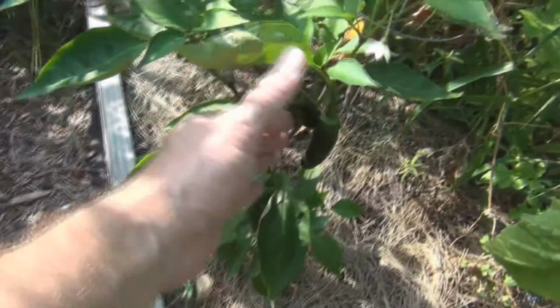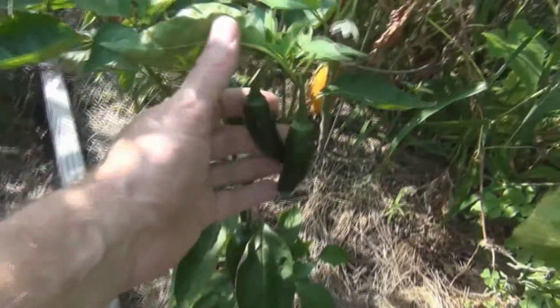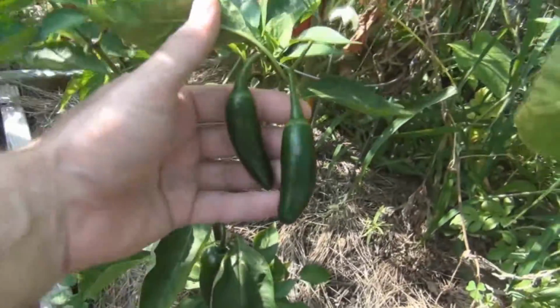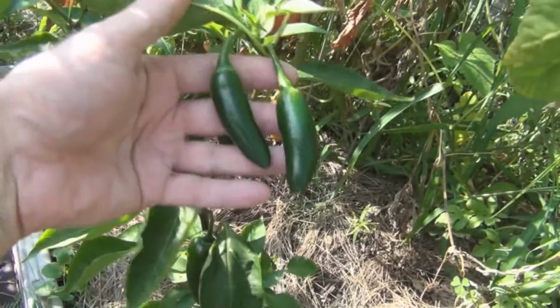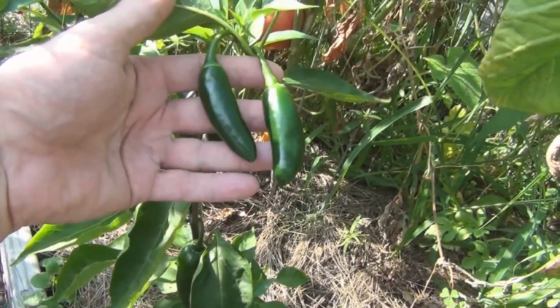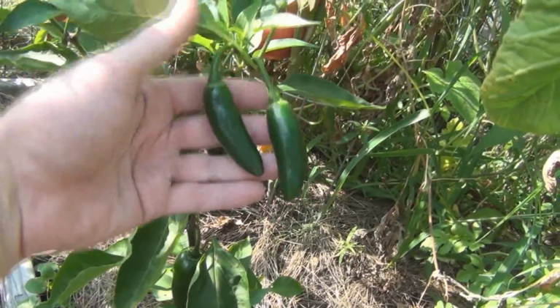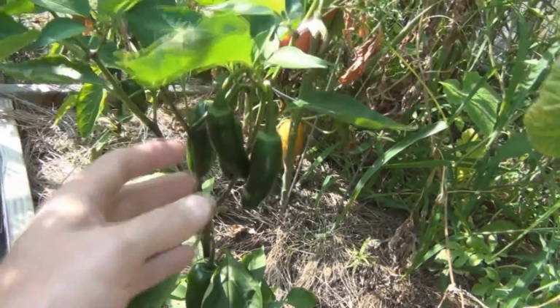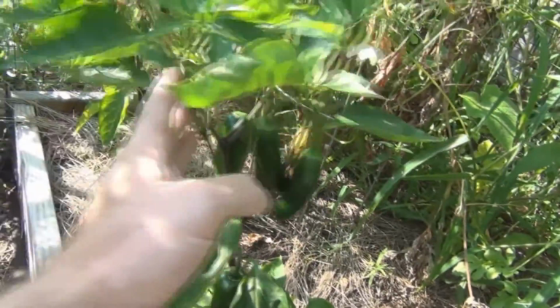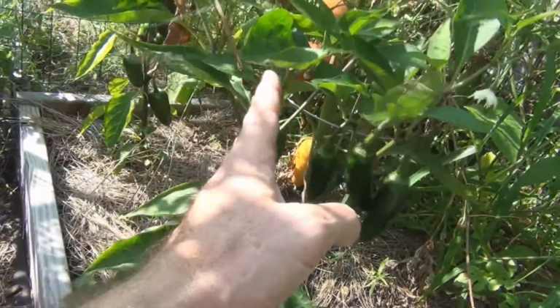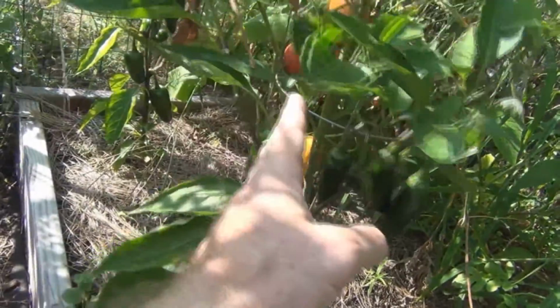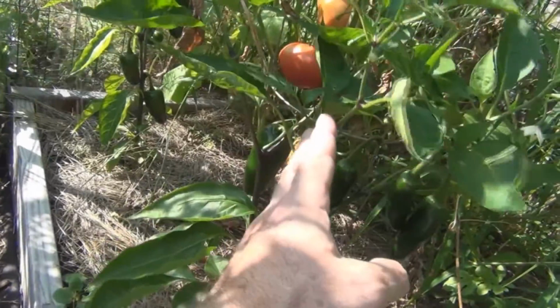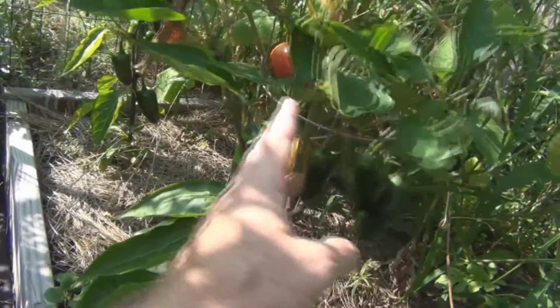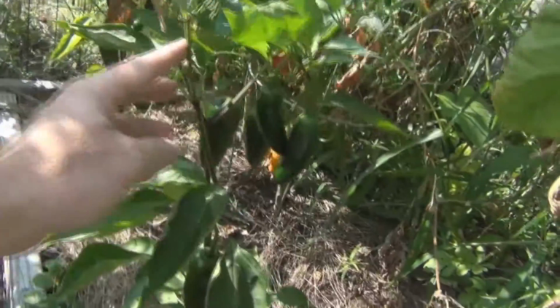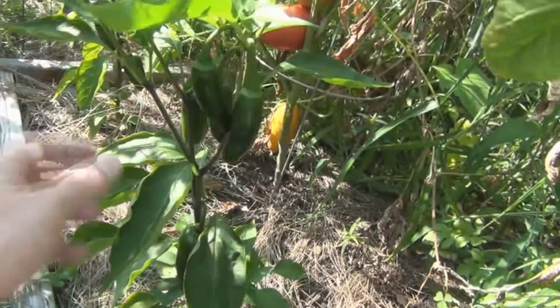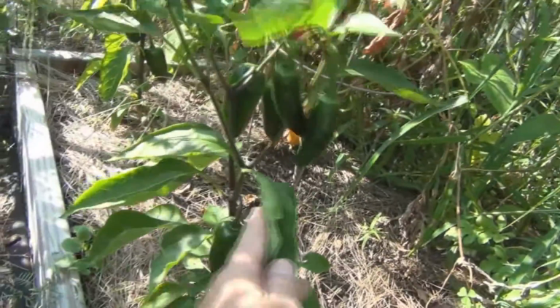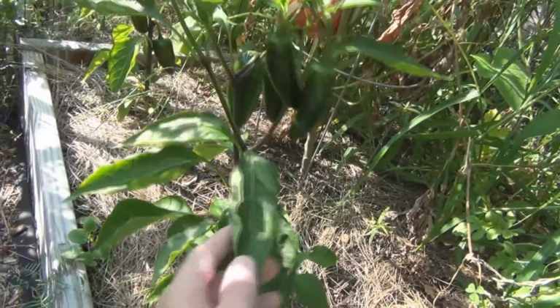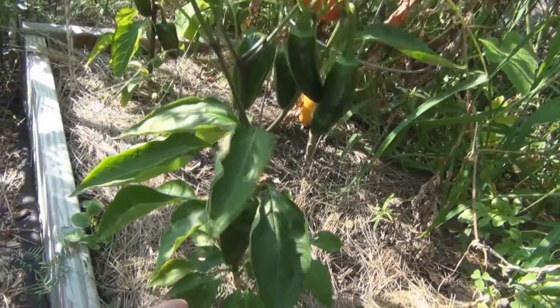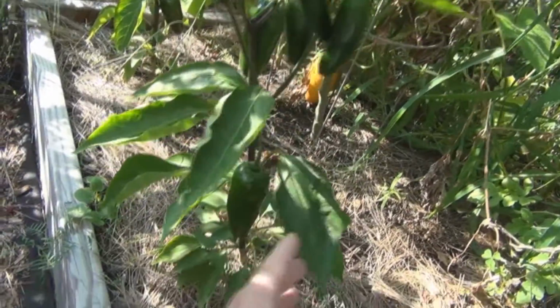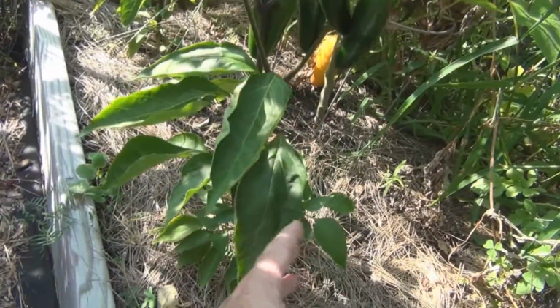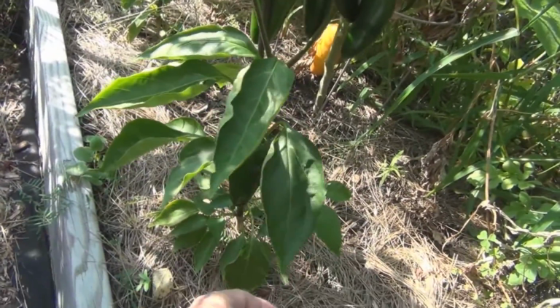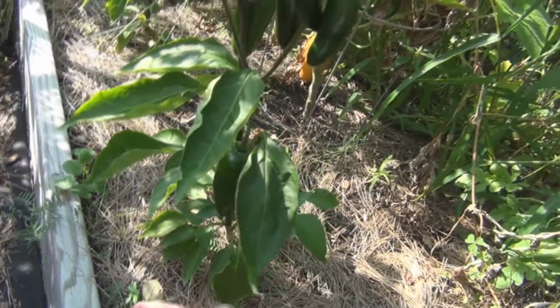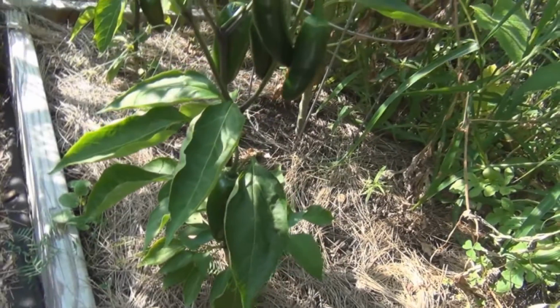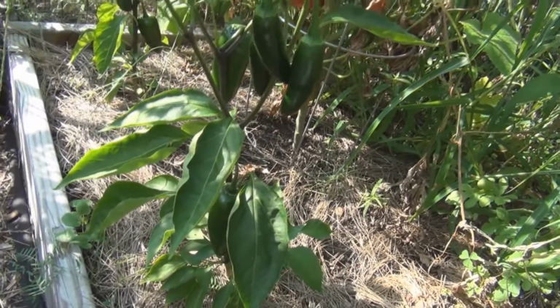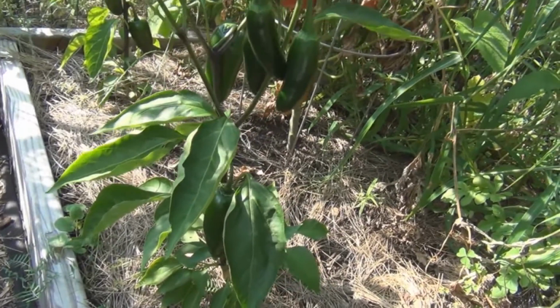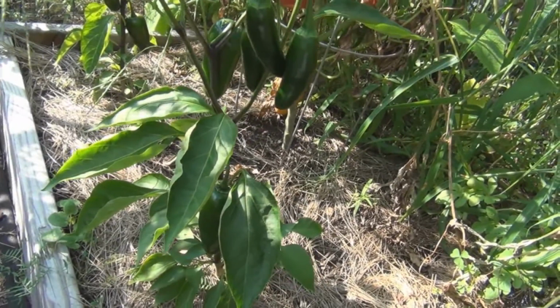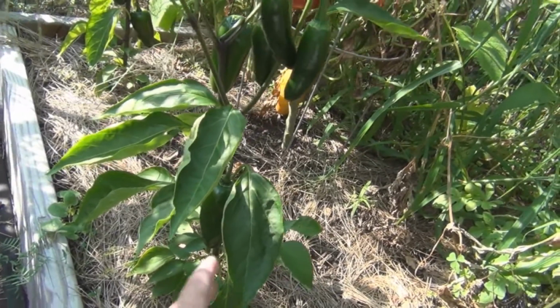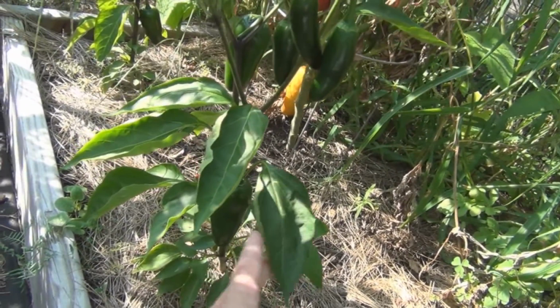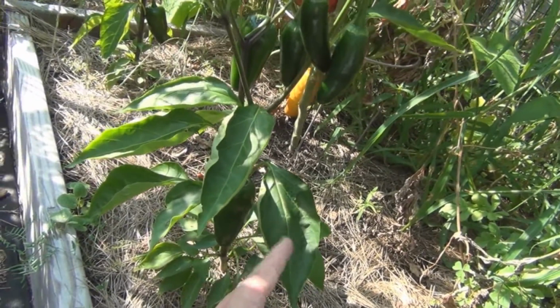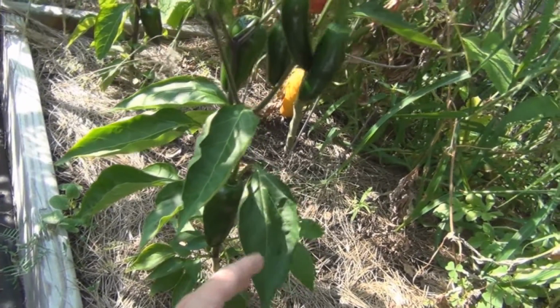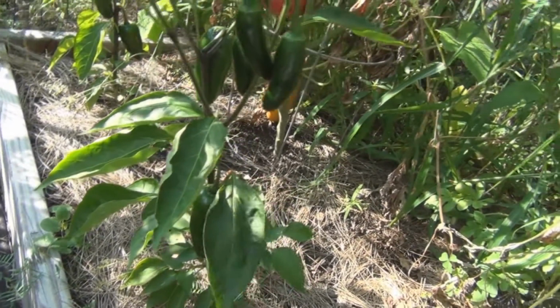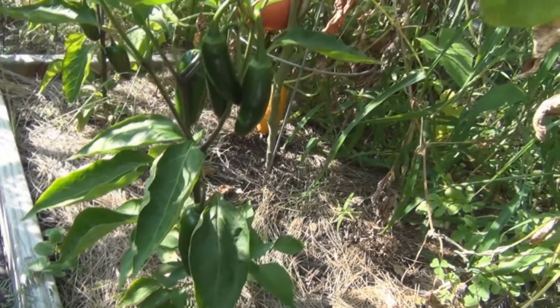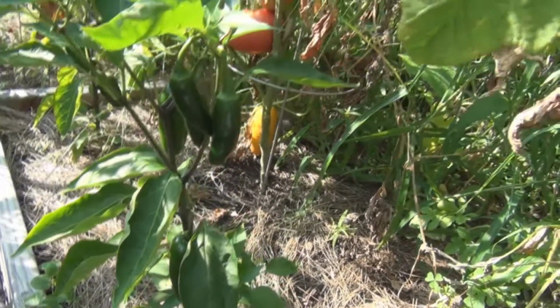Here's some jalapeño peppers. I need to make those stuffed jalapeño peppers I made last year from a recipe I saw on someone's YouTube channel — they just stuffed them with cream cheese and baked them. They were so good.